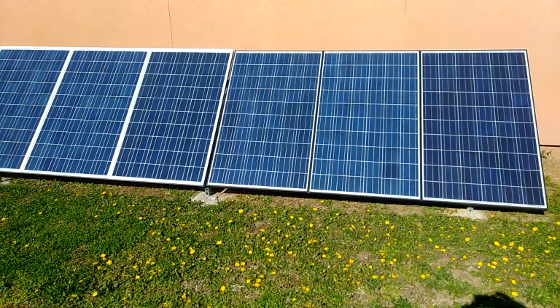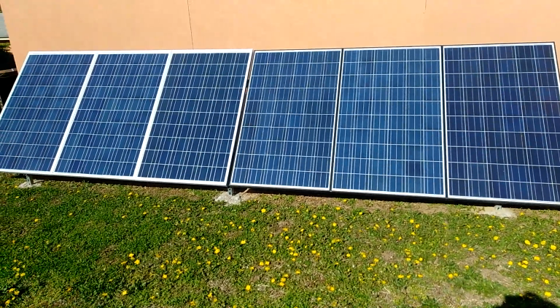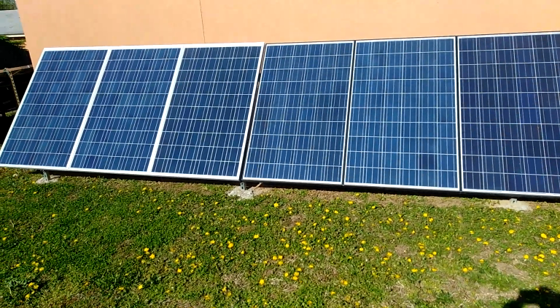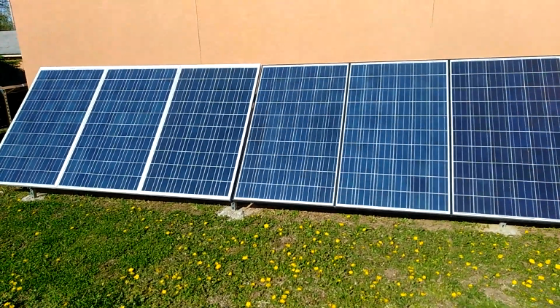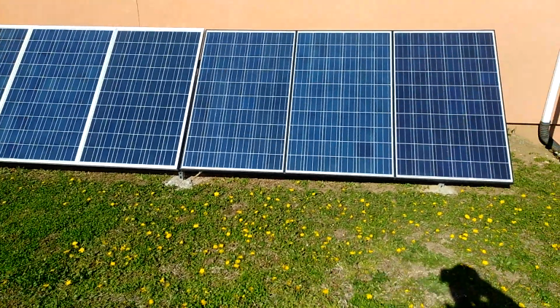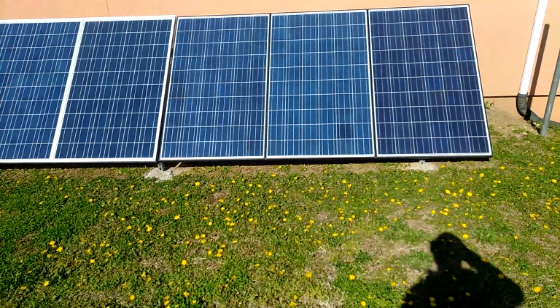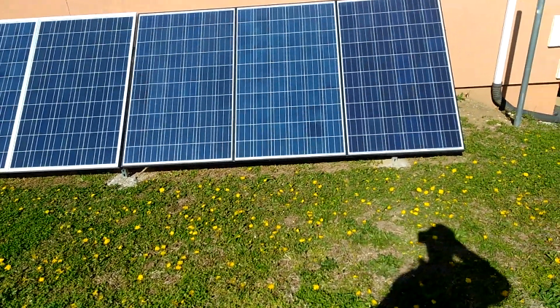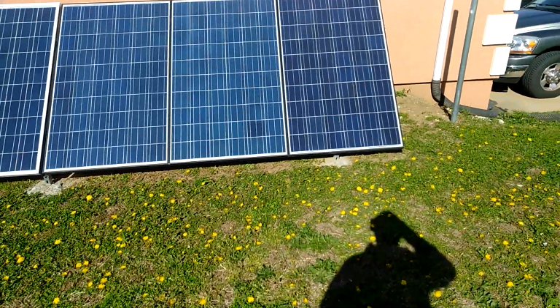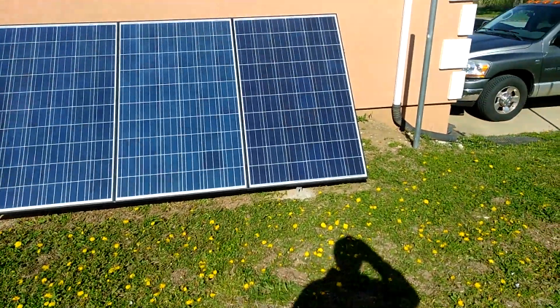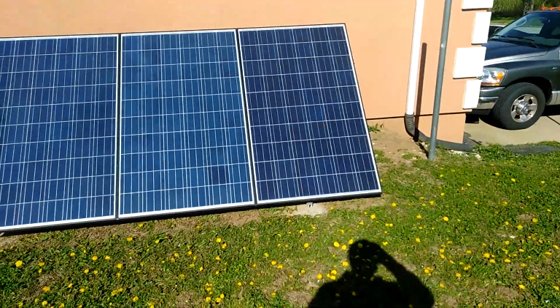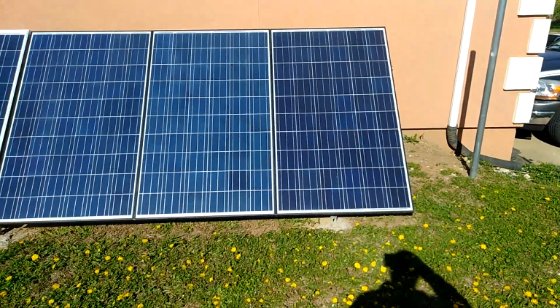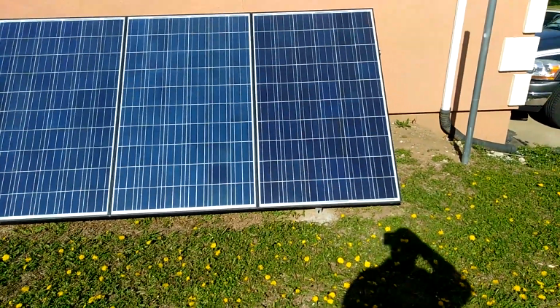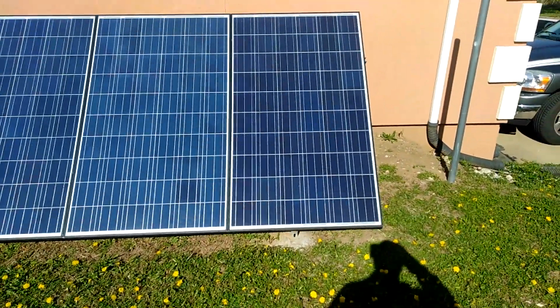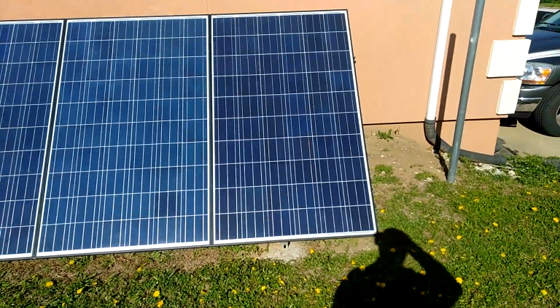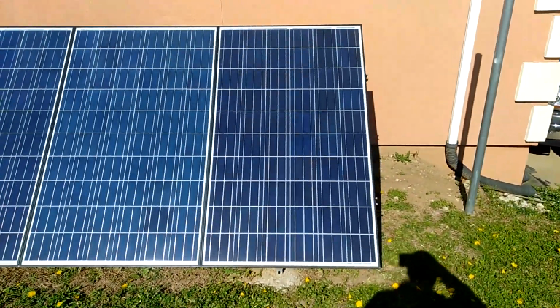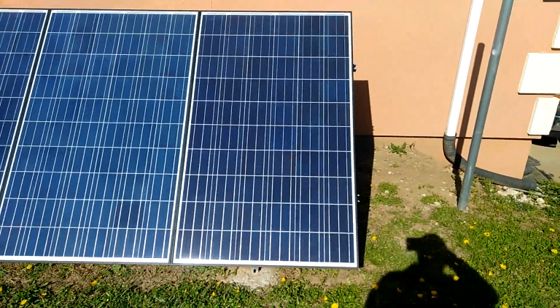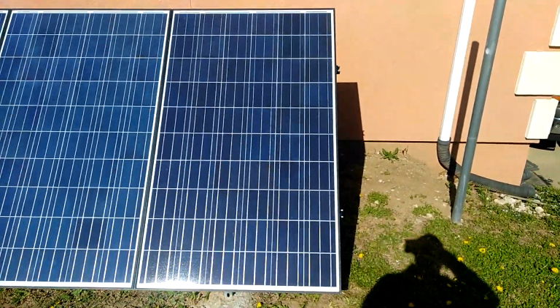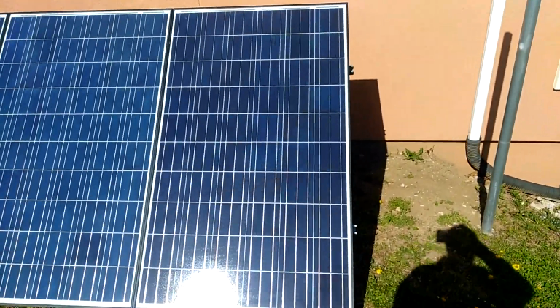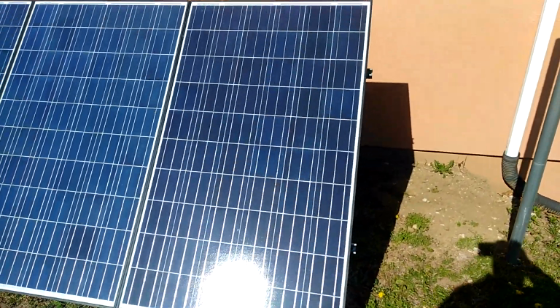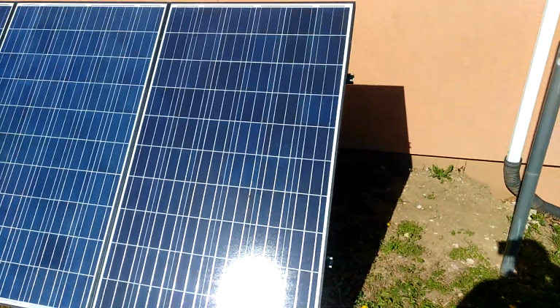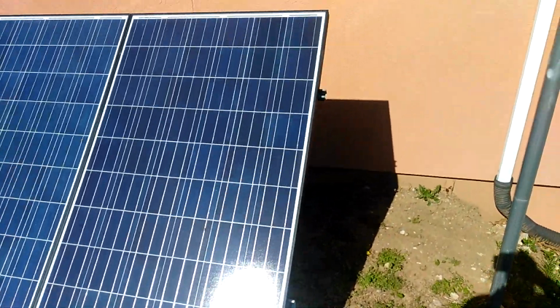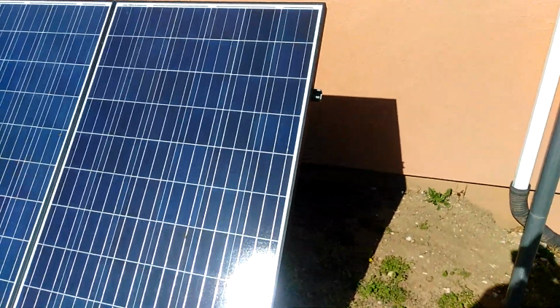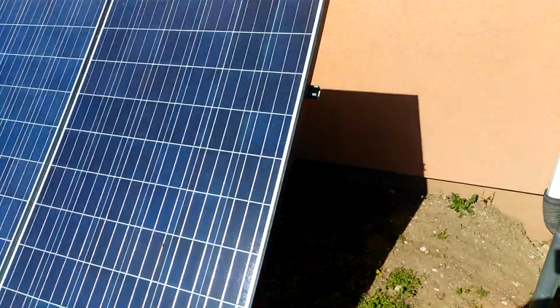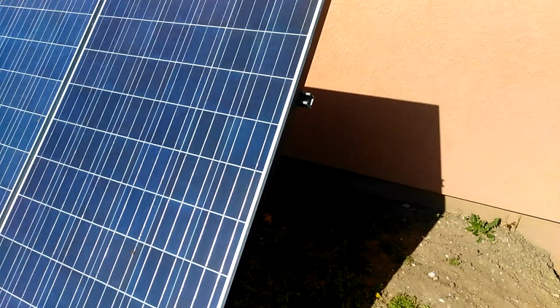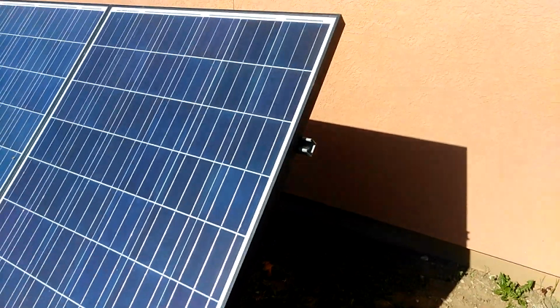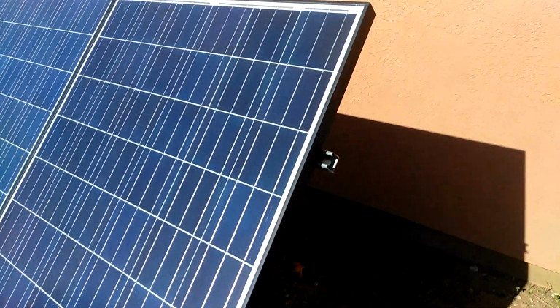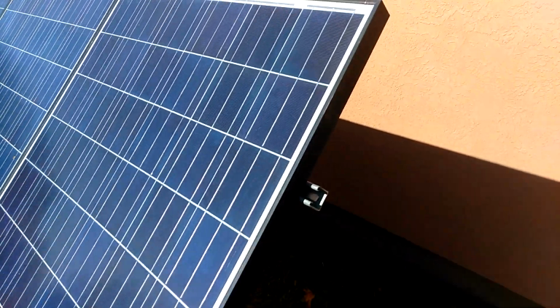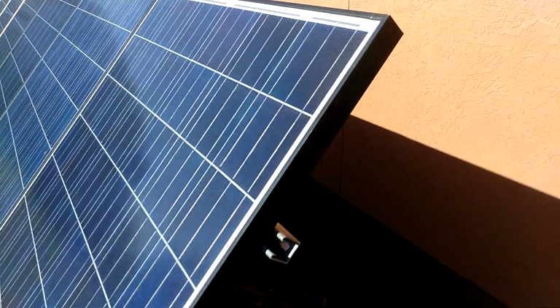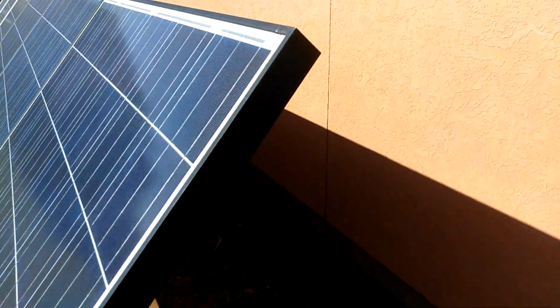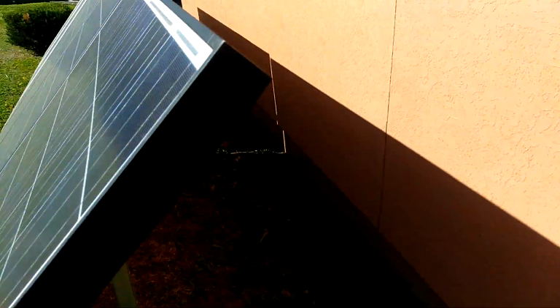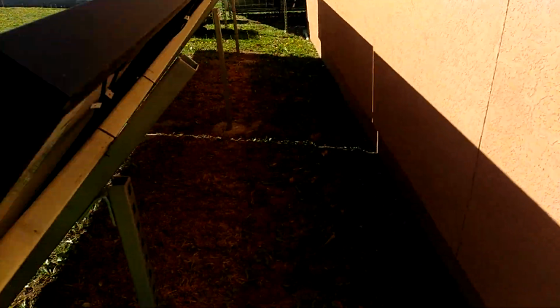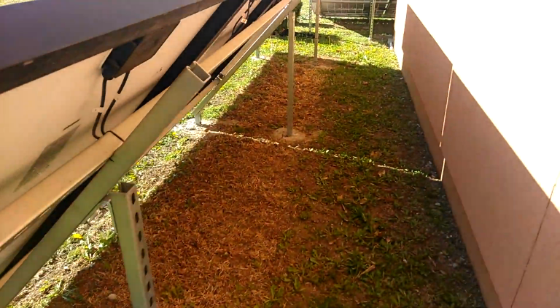This is for the people that have been requesting to see a close up on my unistrut design, how I designed these ground mounts.